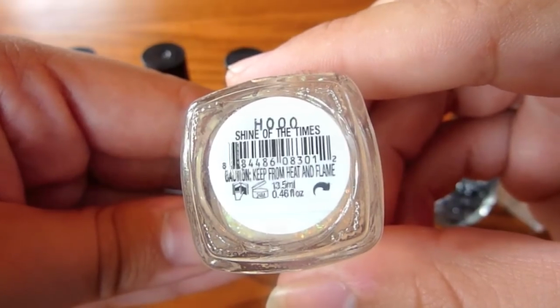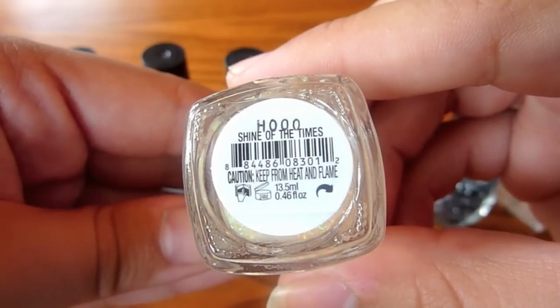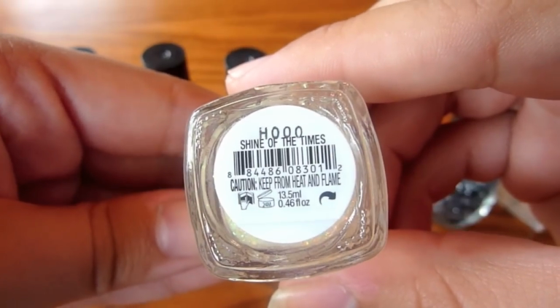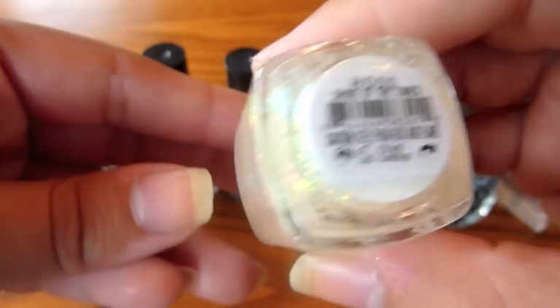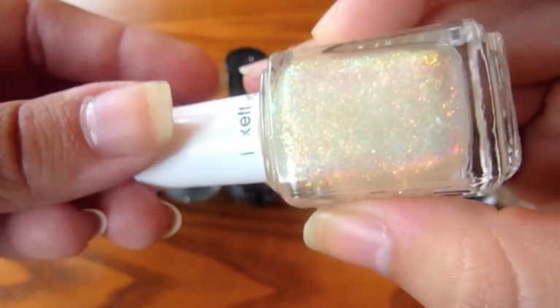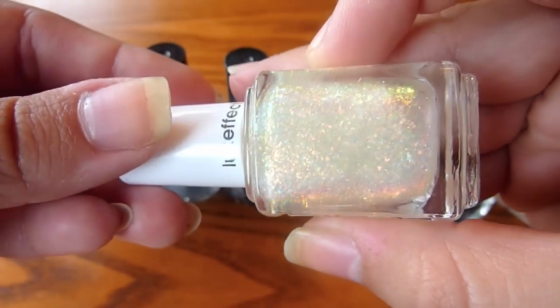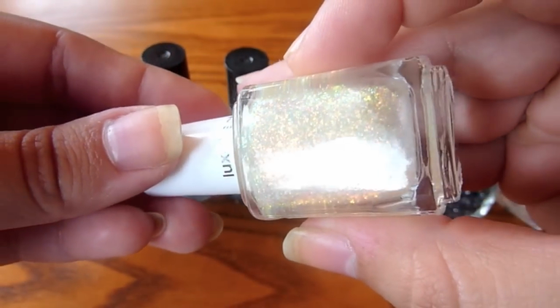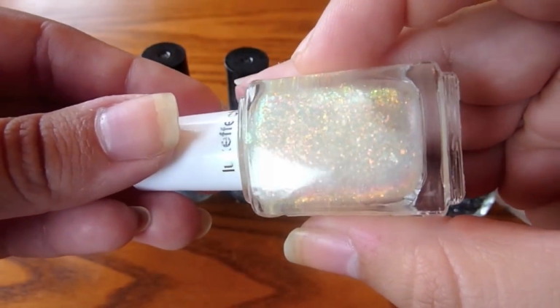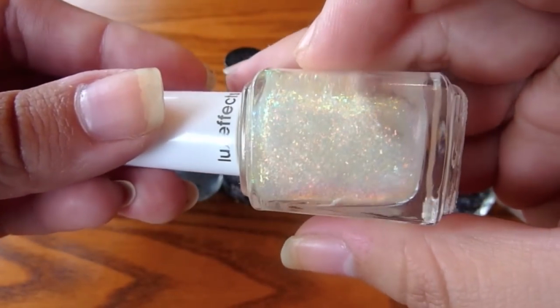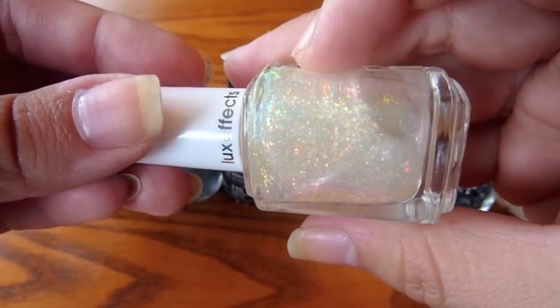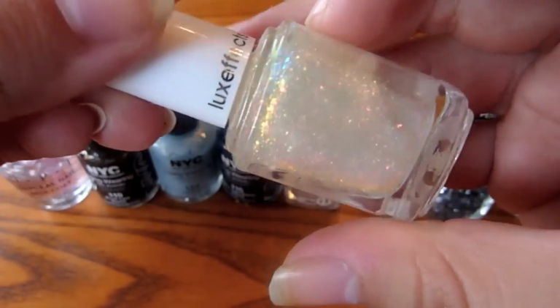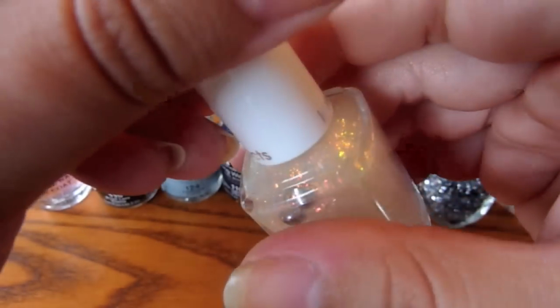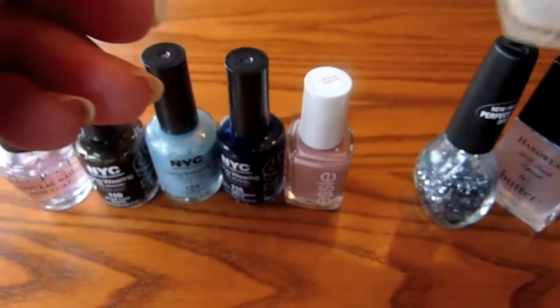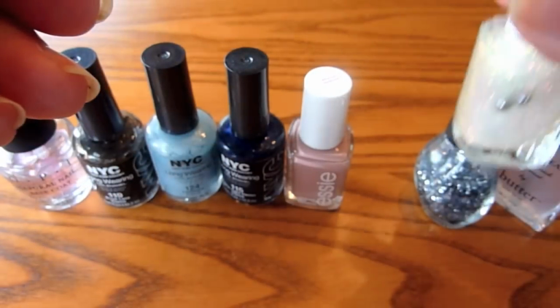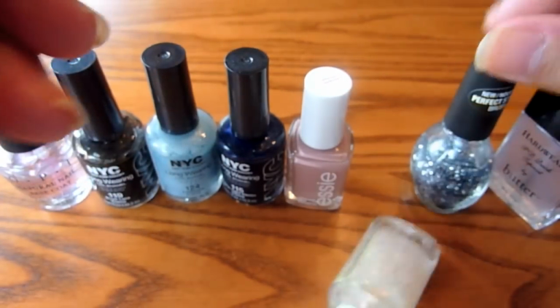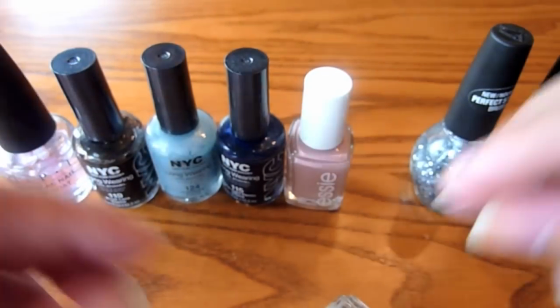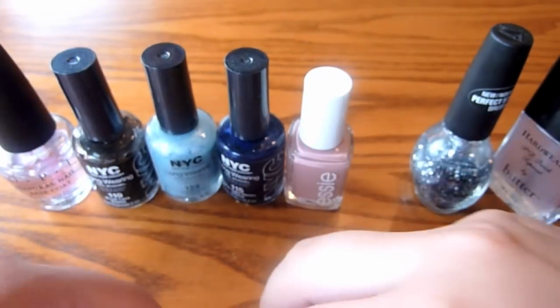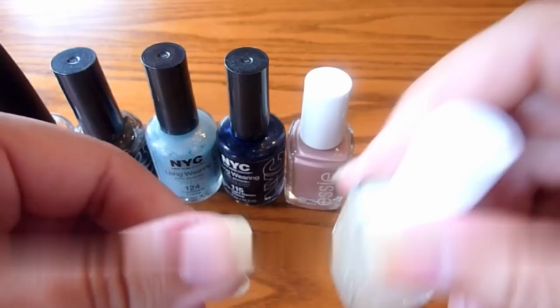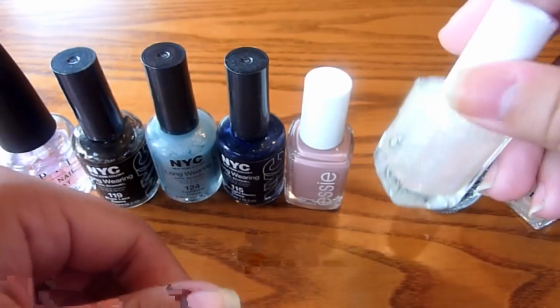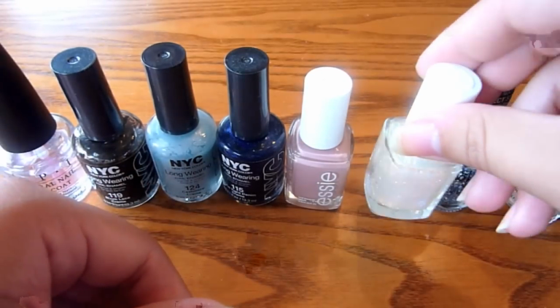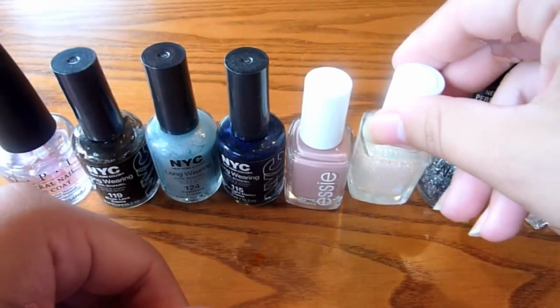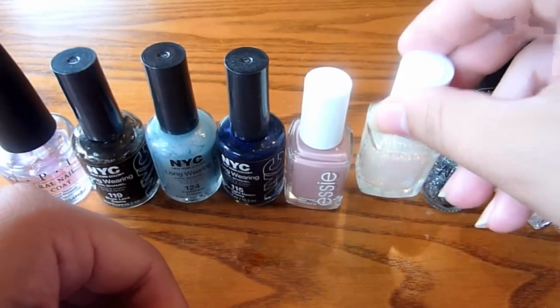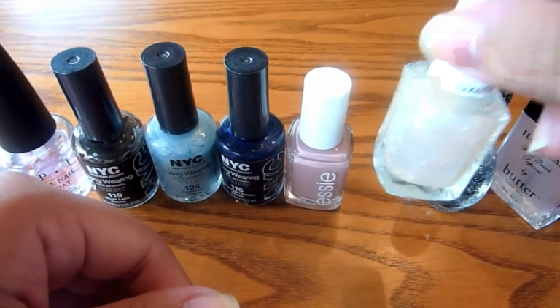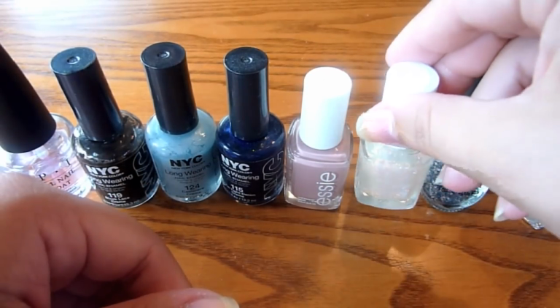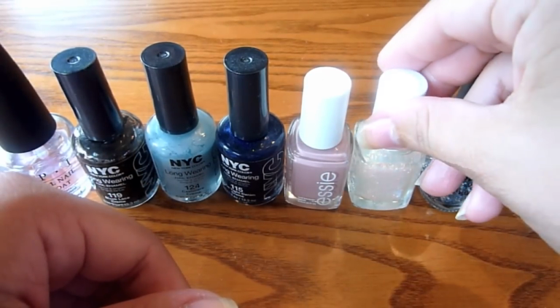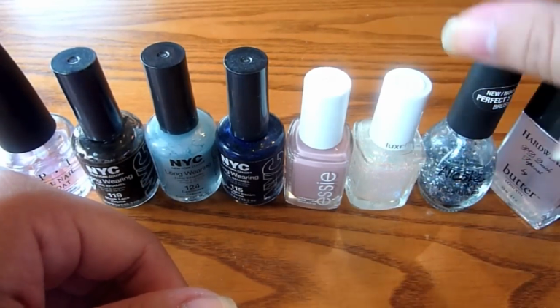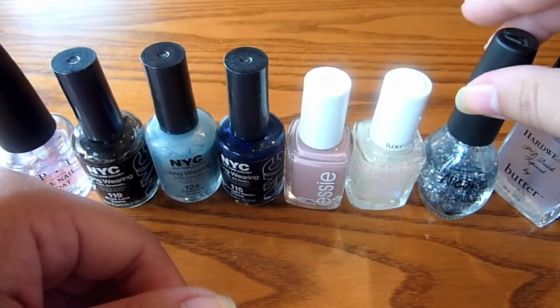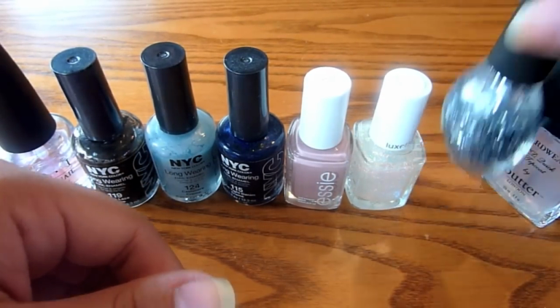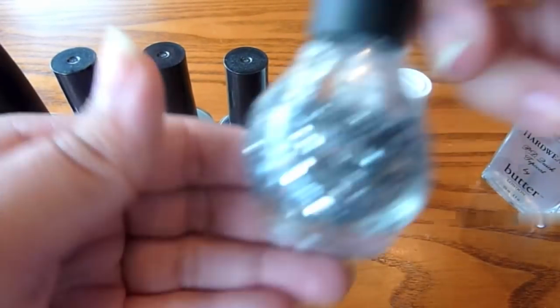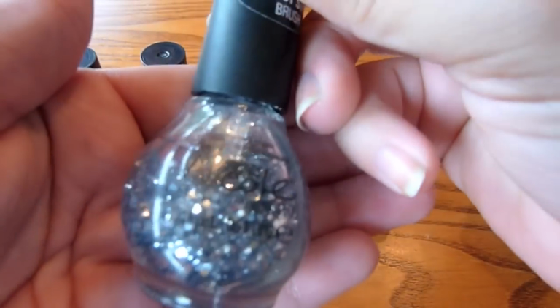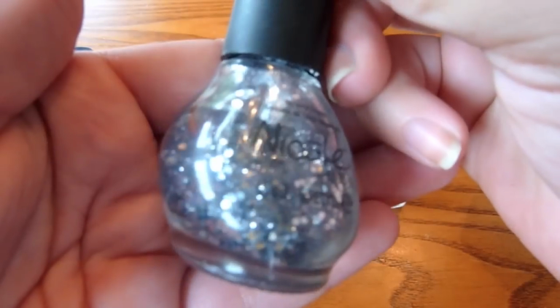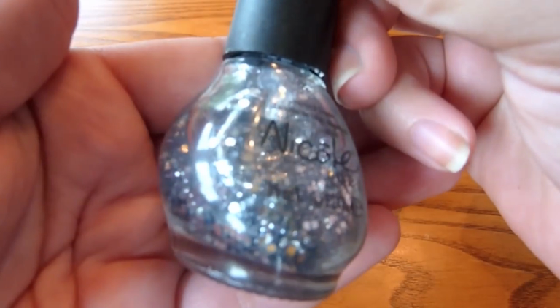It's got a really, really pretty reflex to it, which is perfect for this galaxy. I know most people just use glitter, but I think the reflex gives it a bit more of a — I dropped it — but it just looks nice.